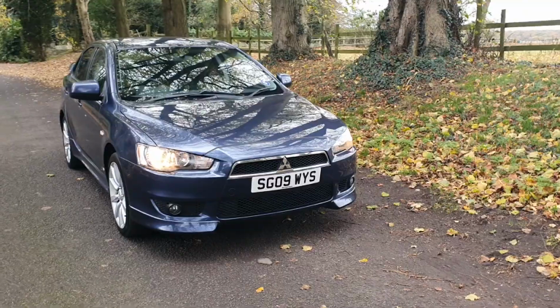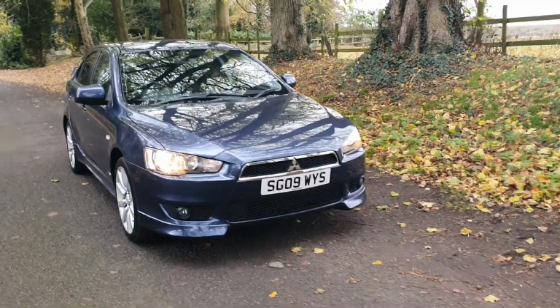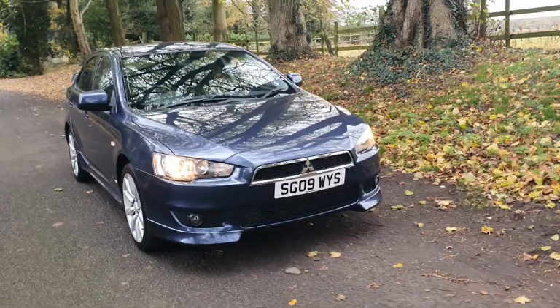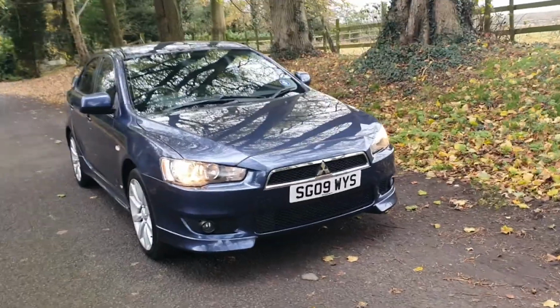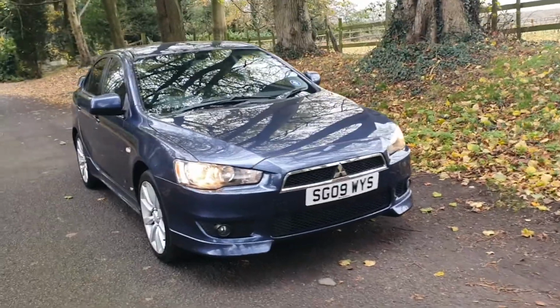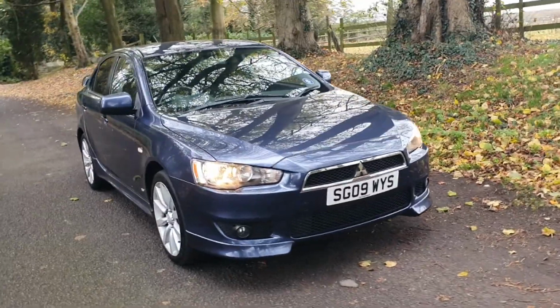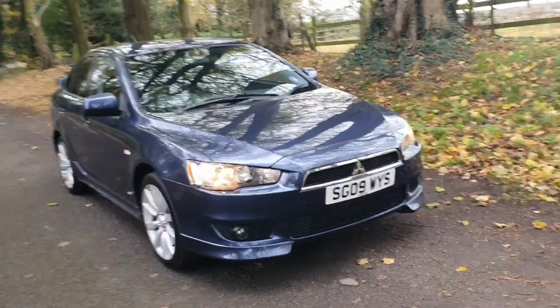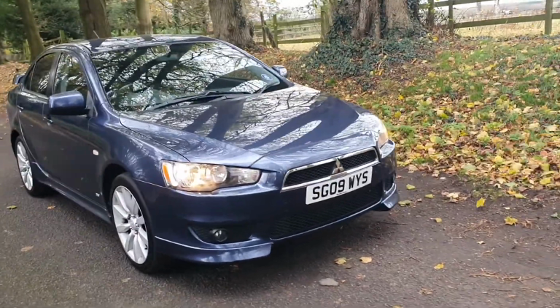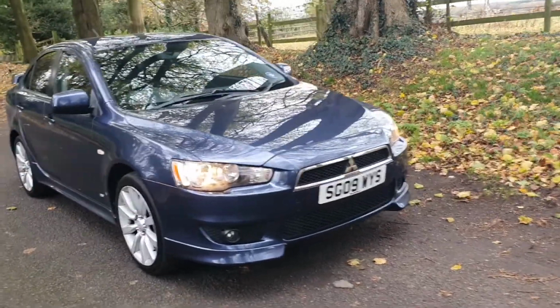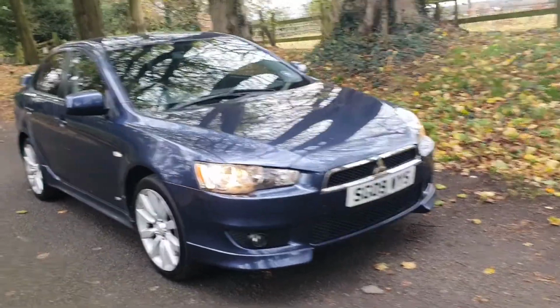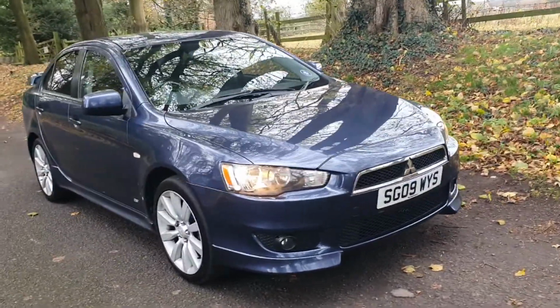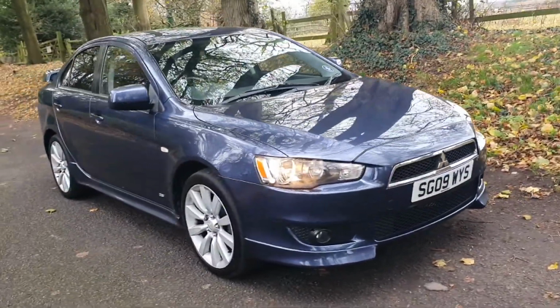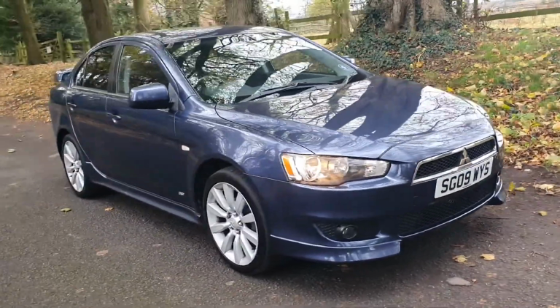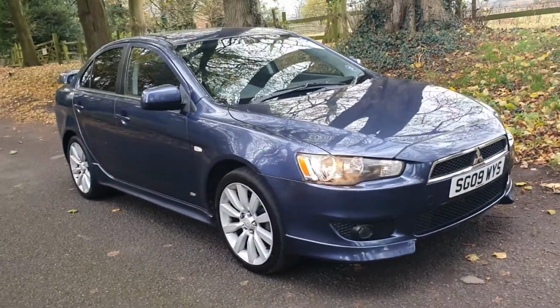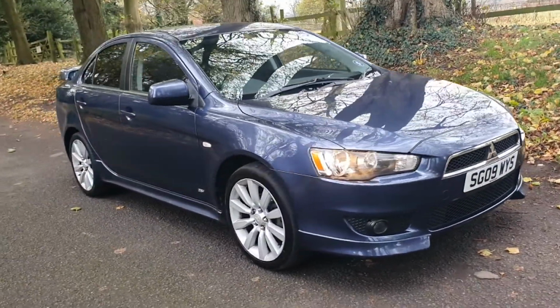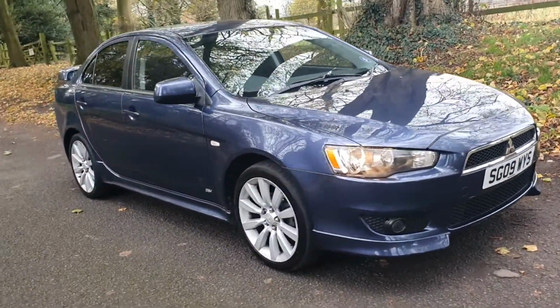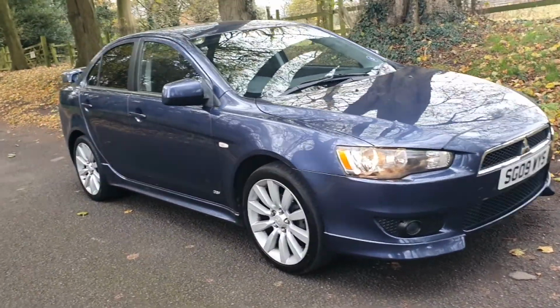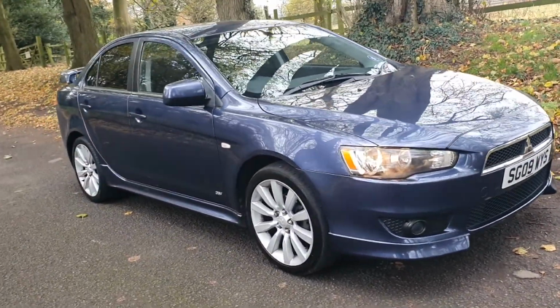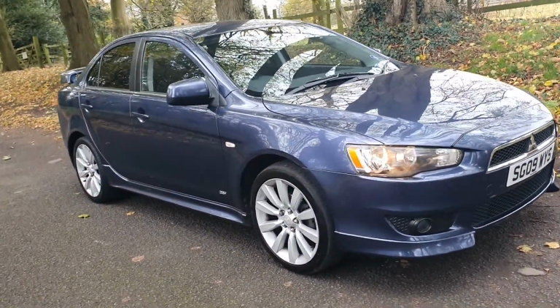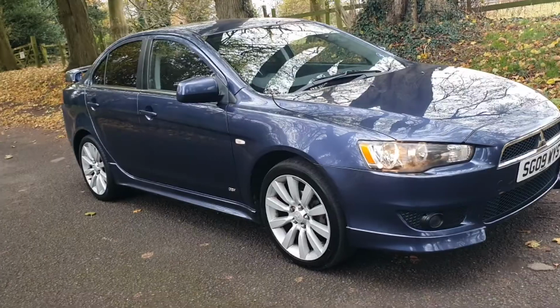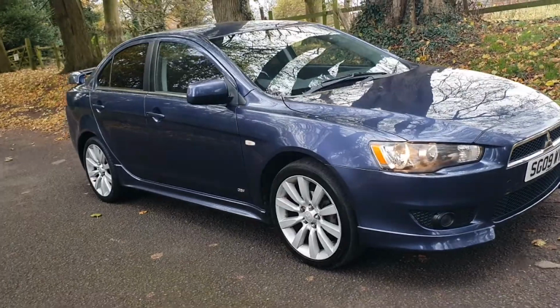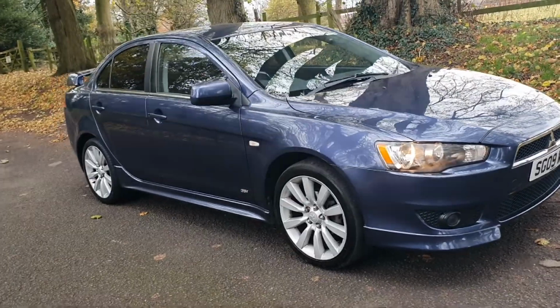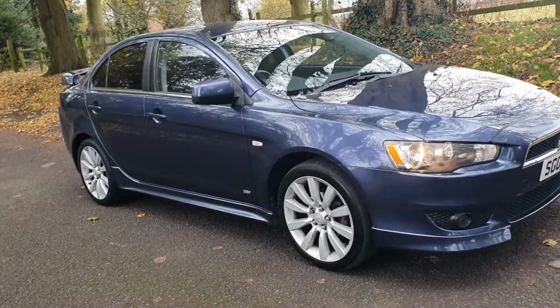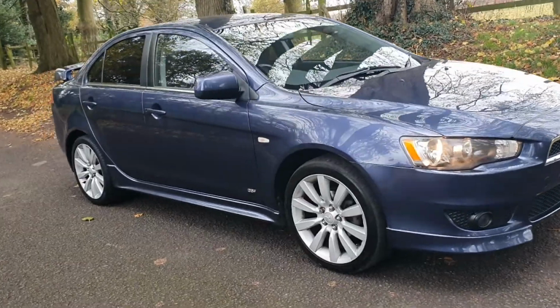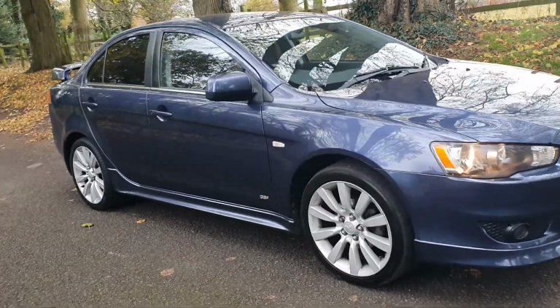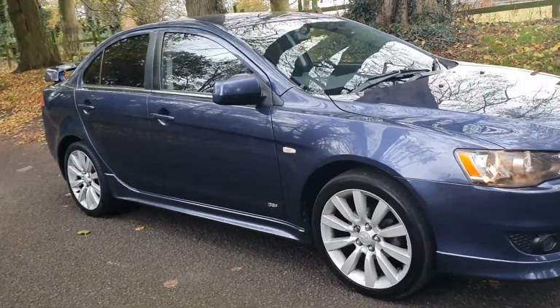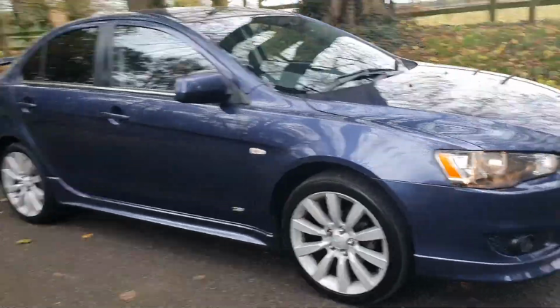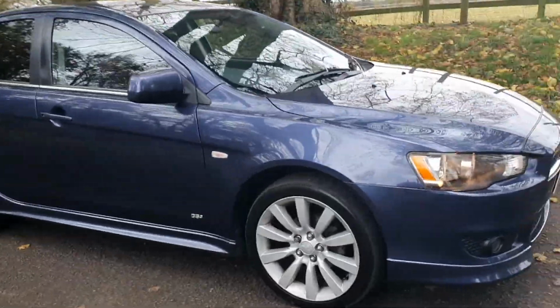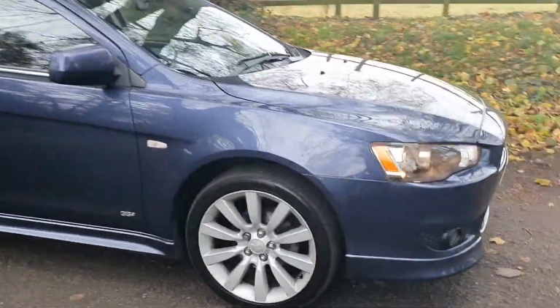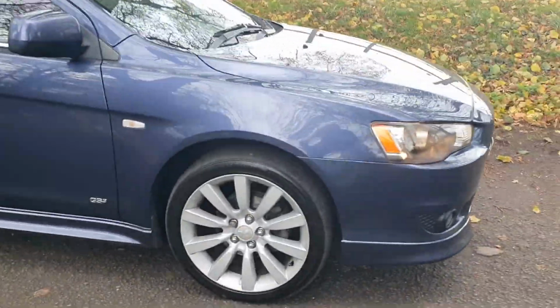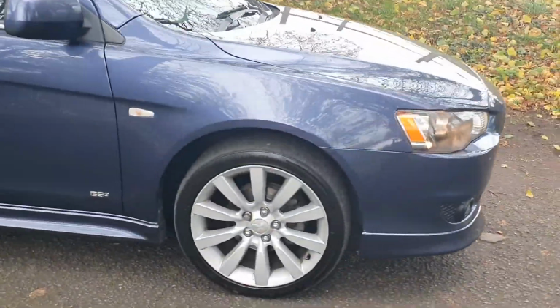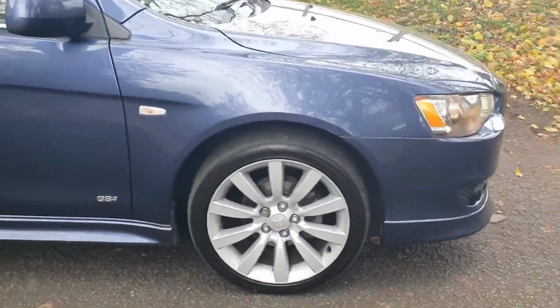Welcome — on sale today, nice little part exchange. 1.8 Mitsubishi Lancer, 75,000 miles, the GS model.